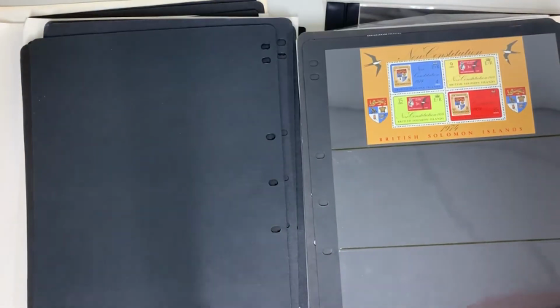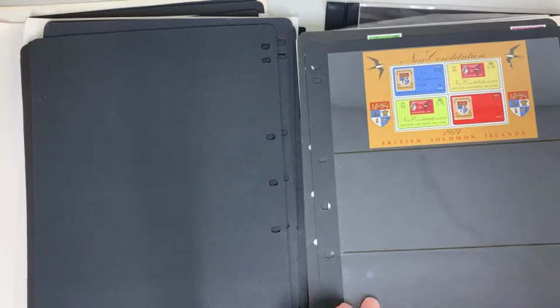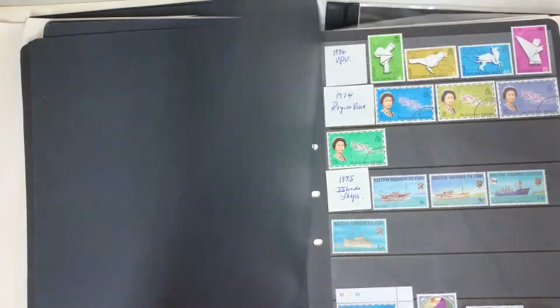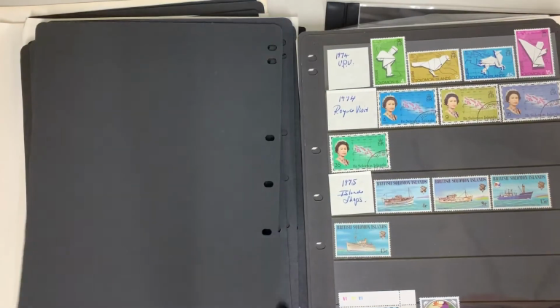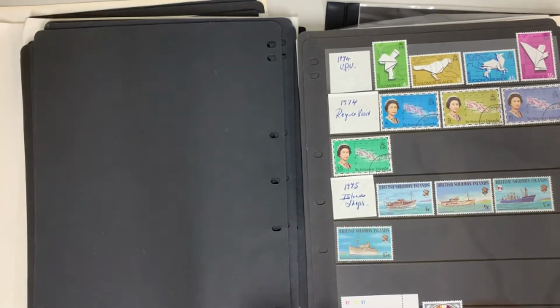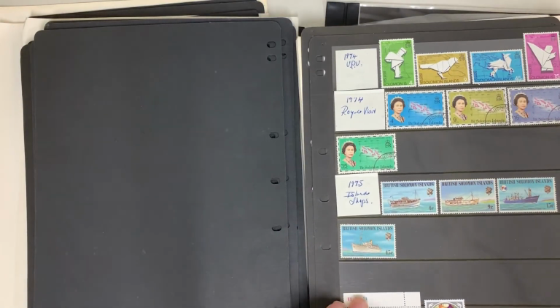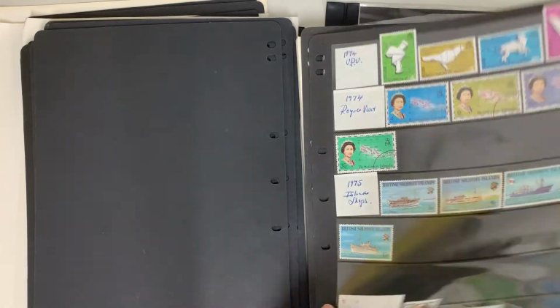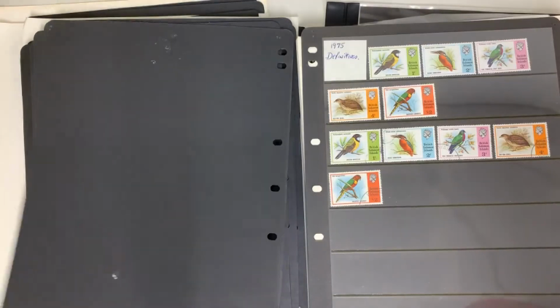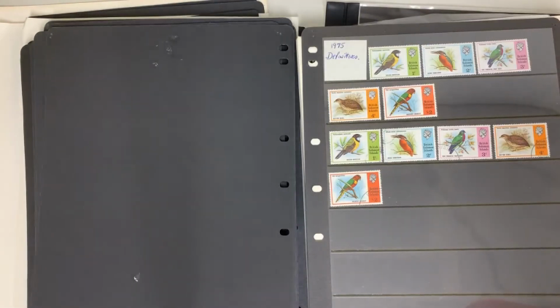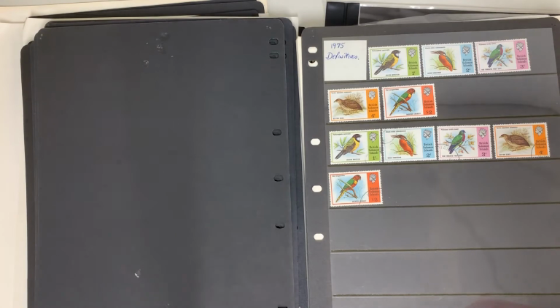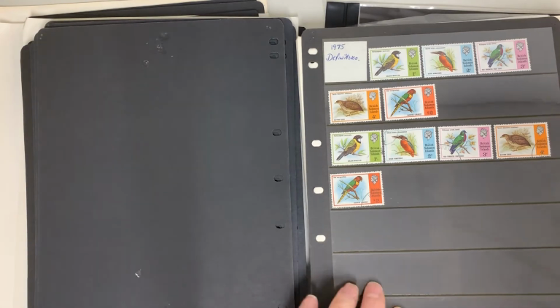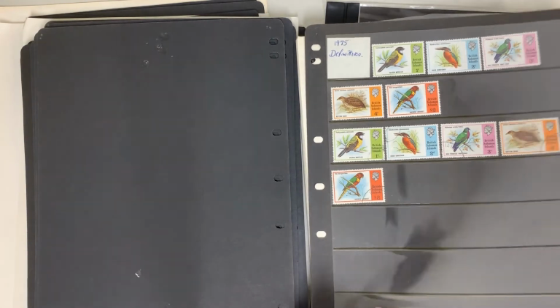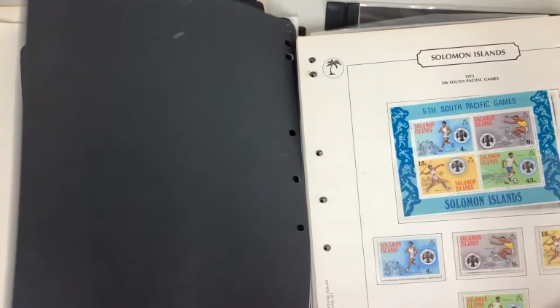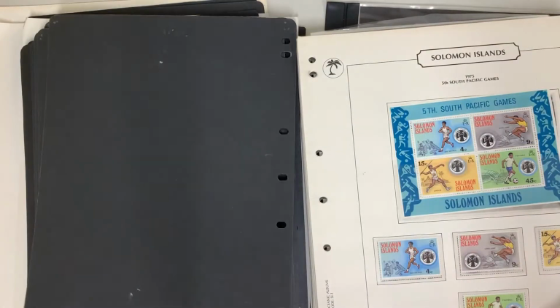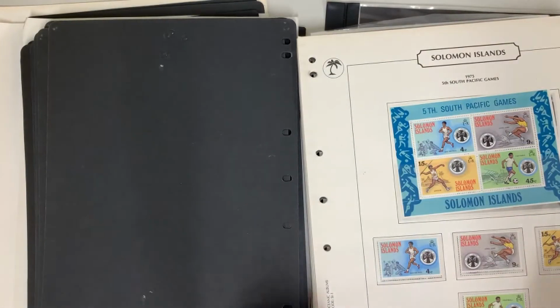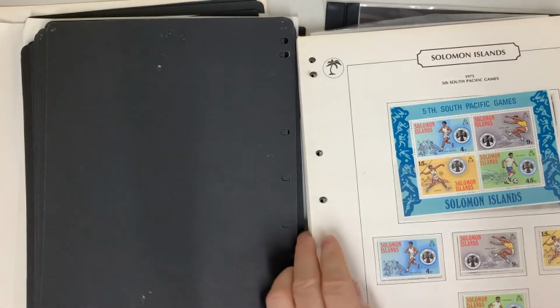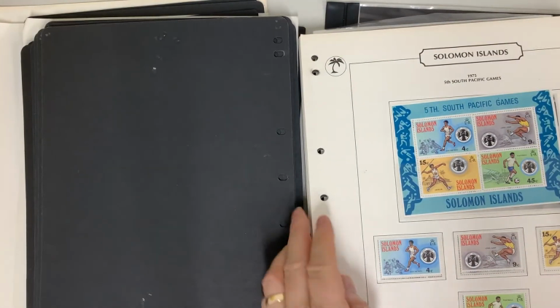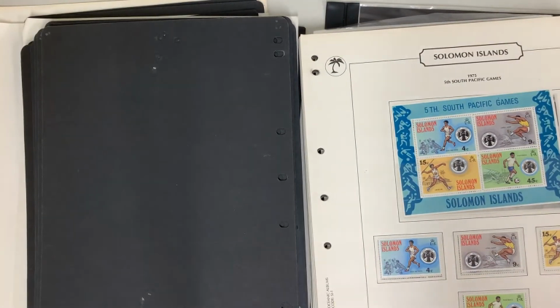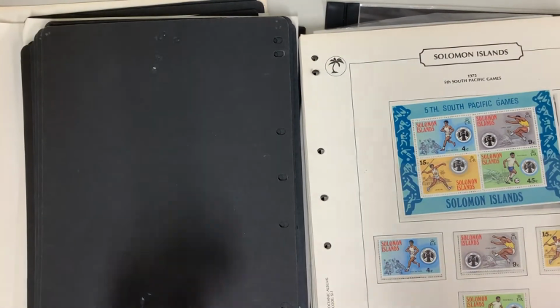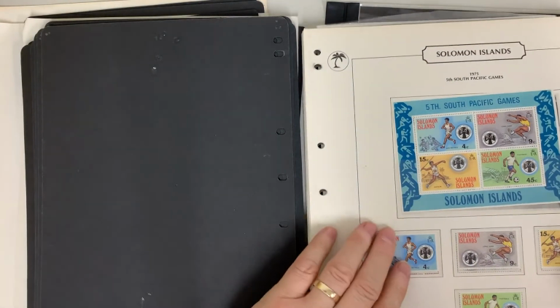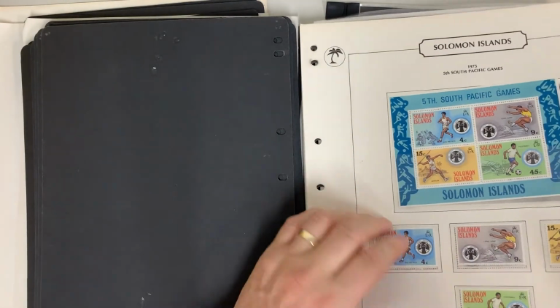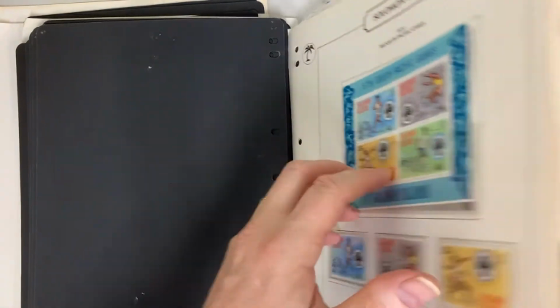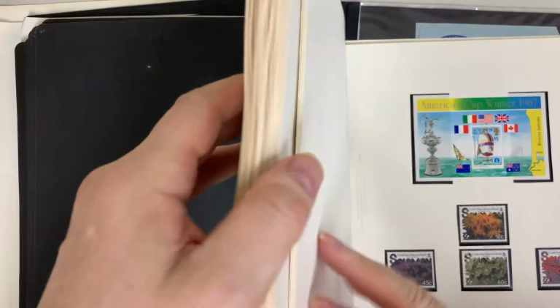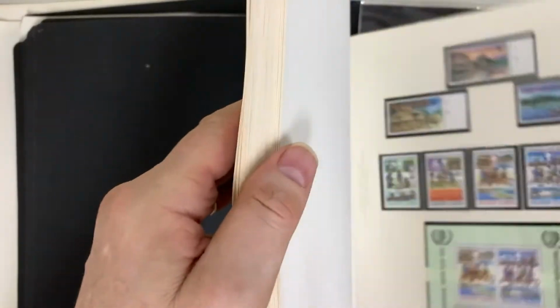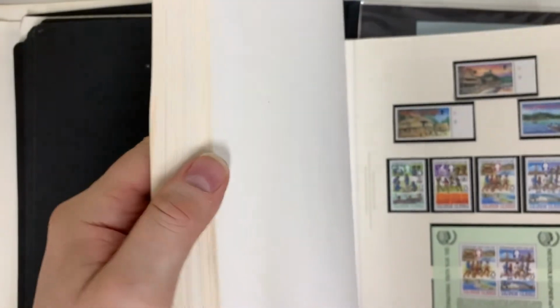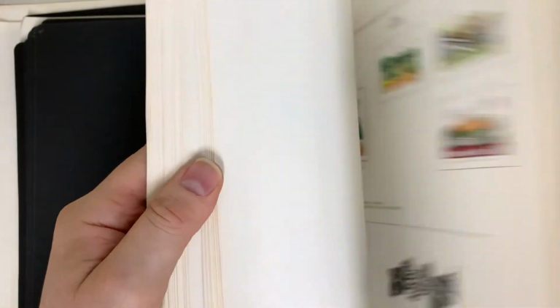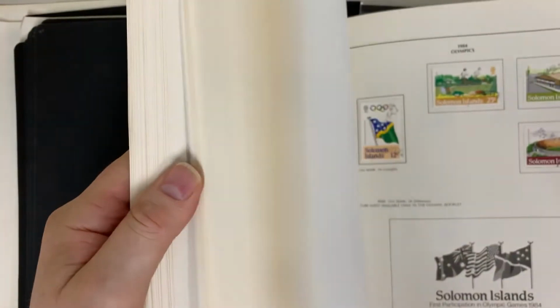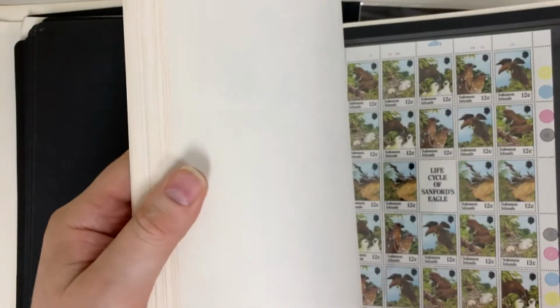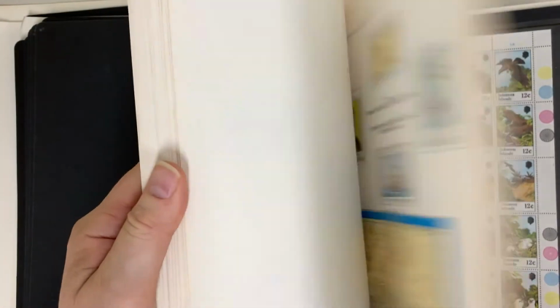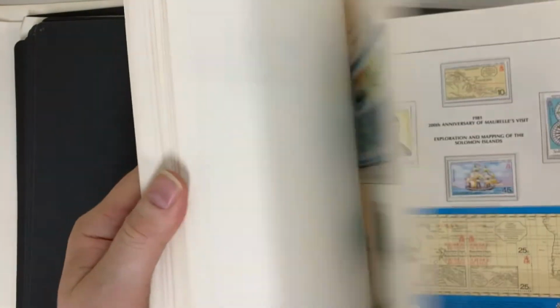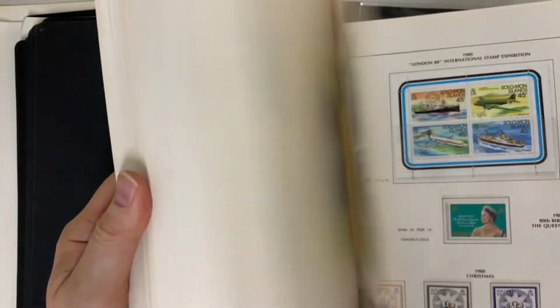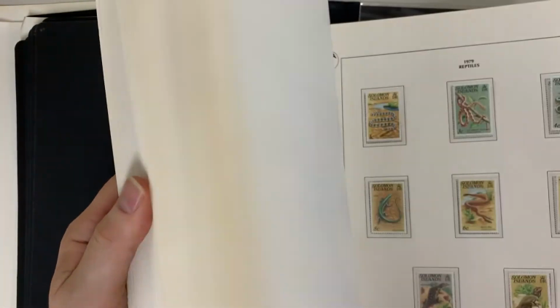So, let's go. And then the QEII issues, virtually complete.